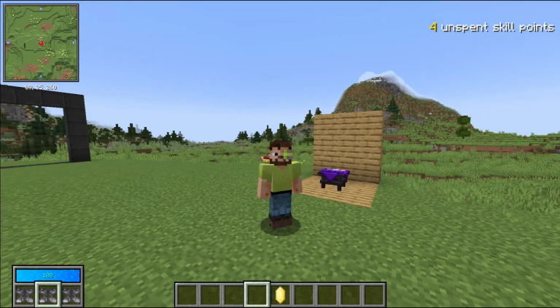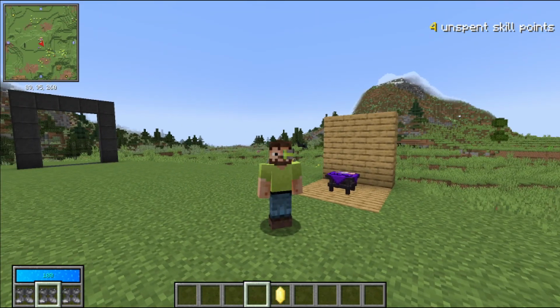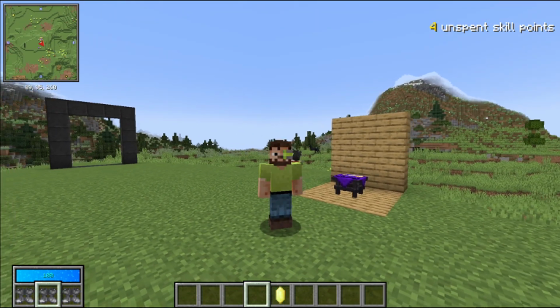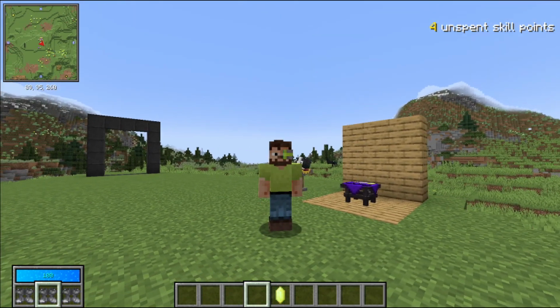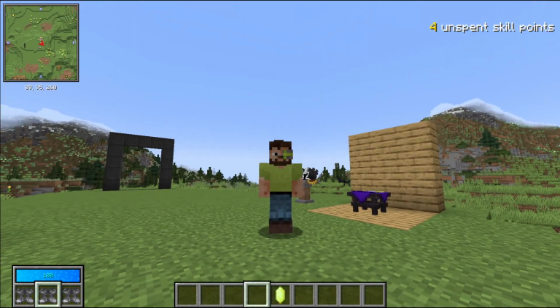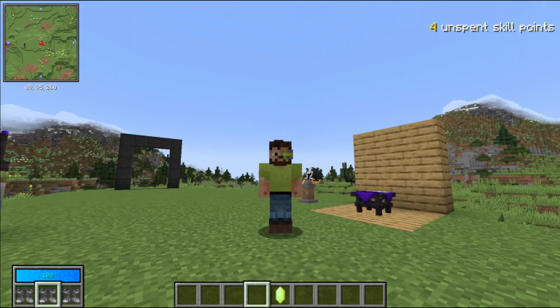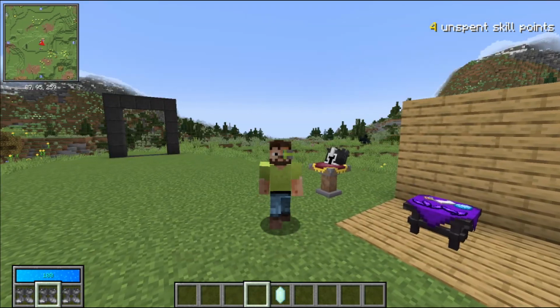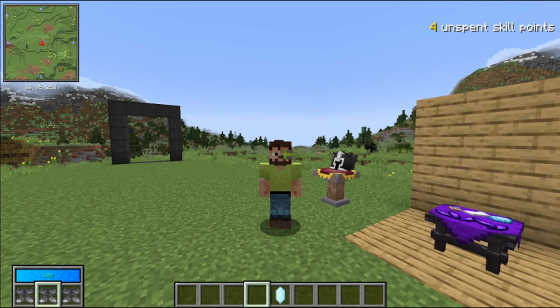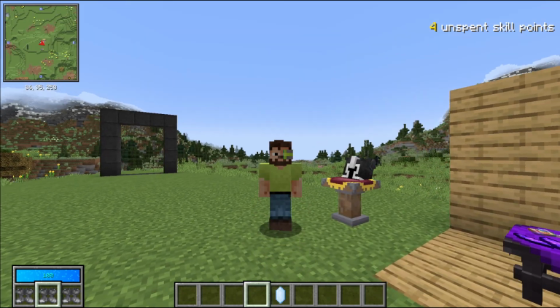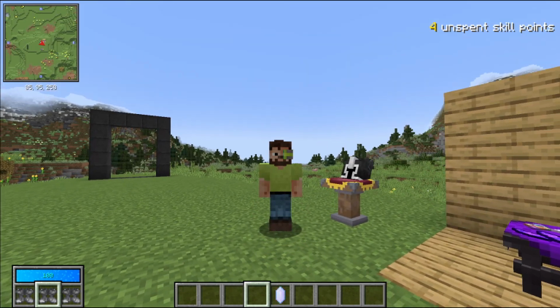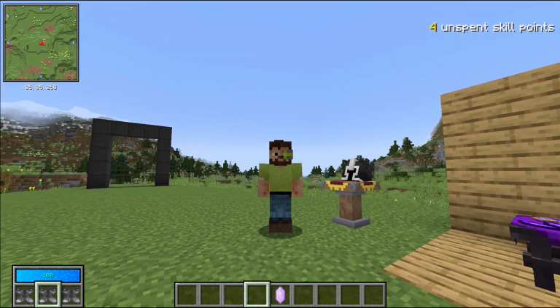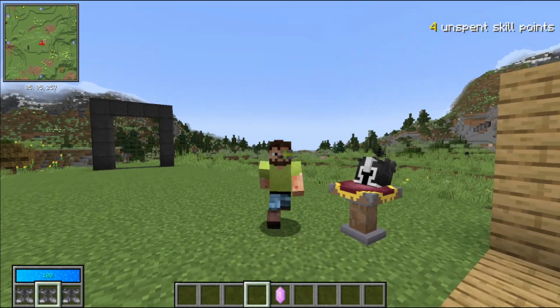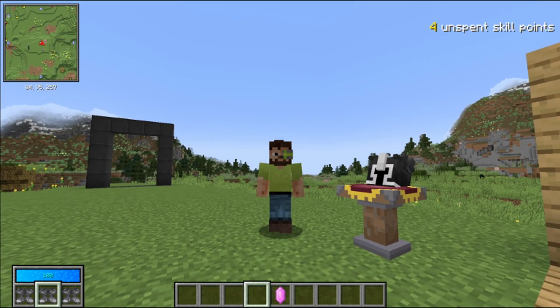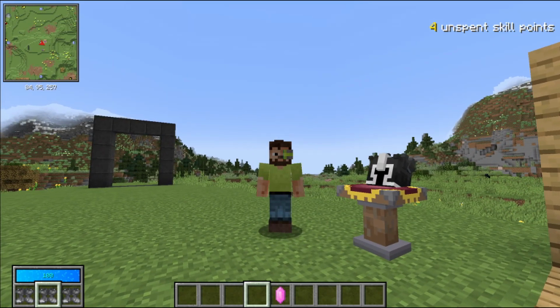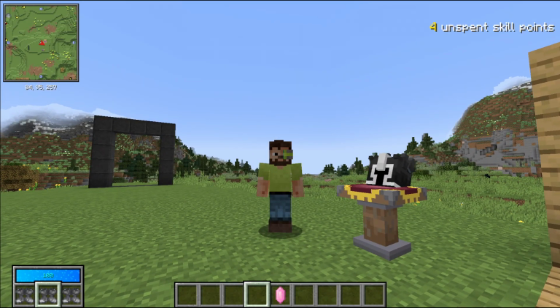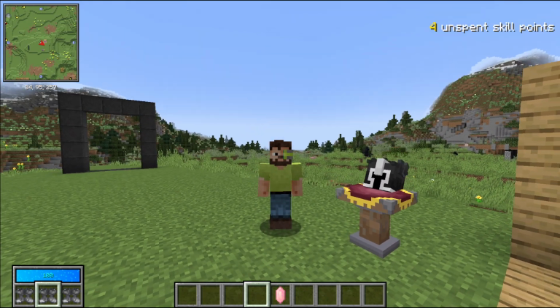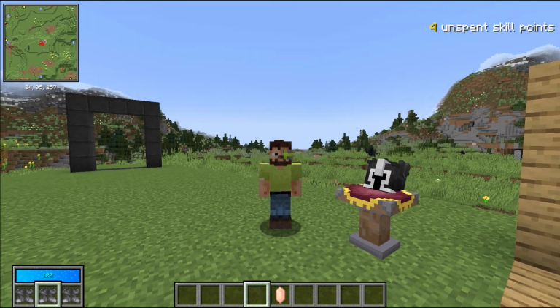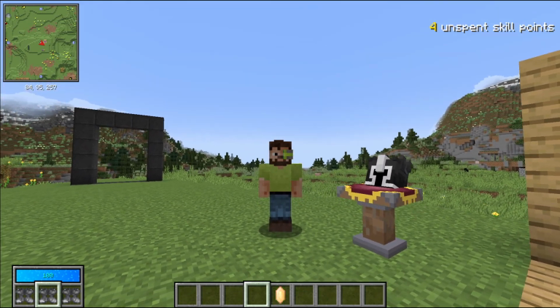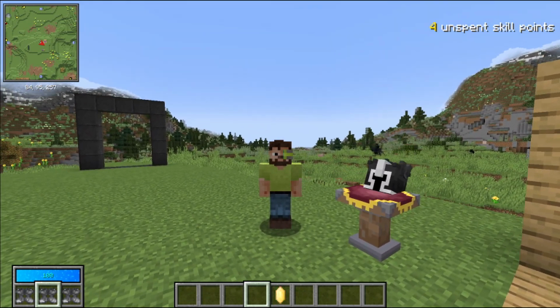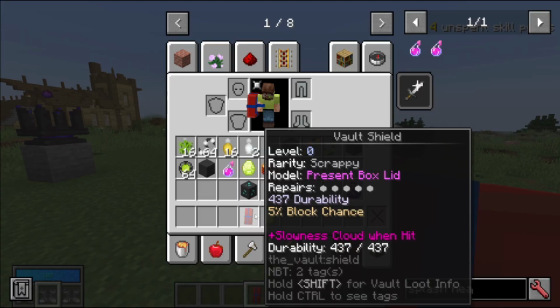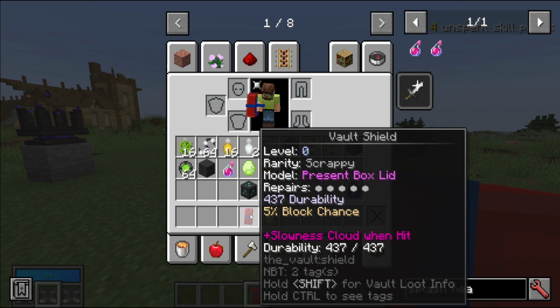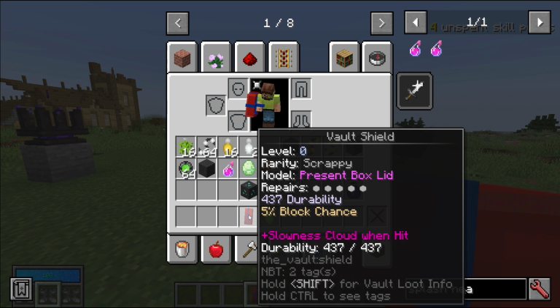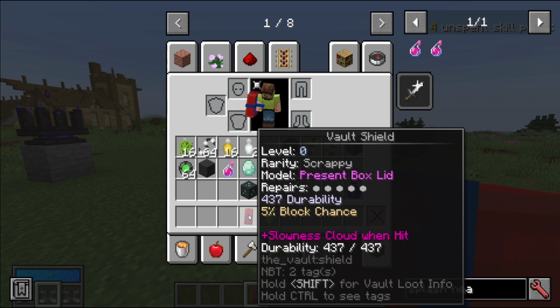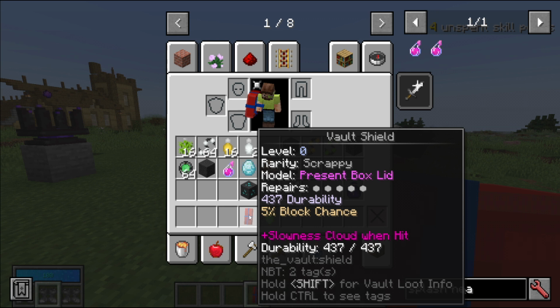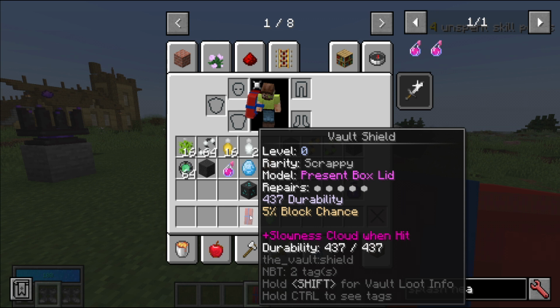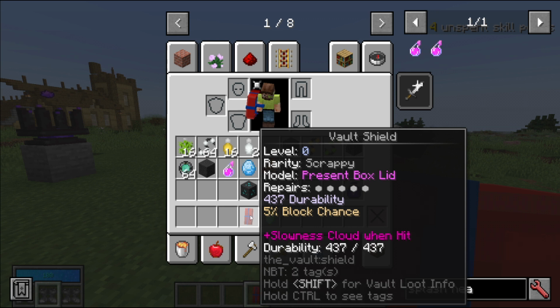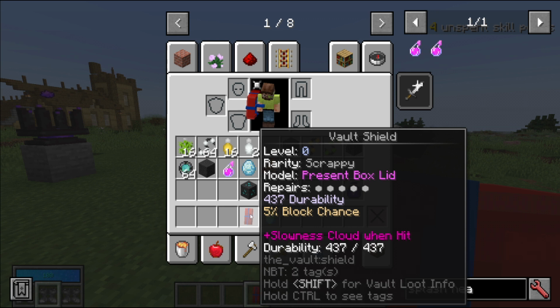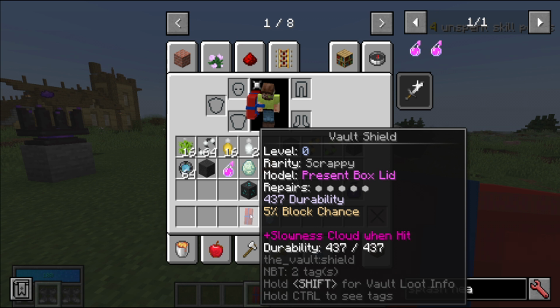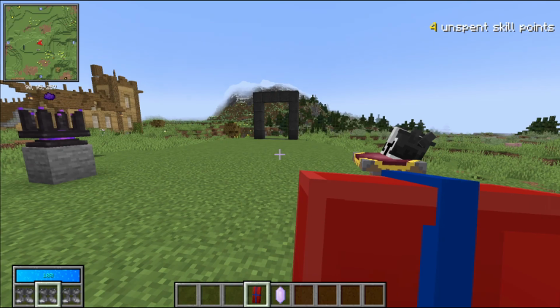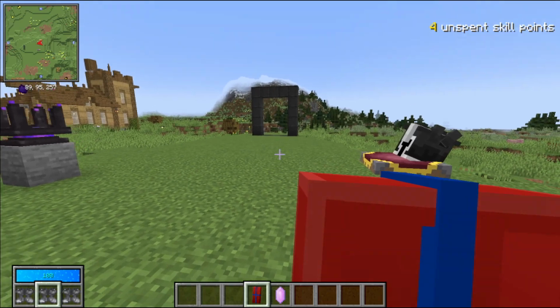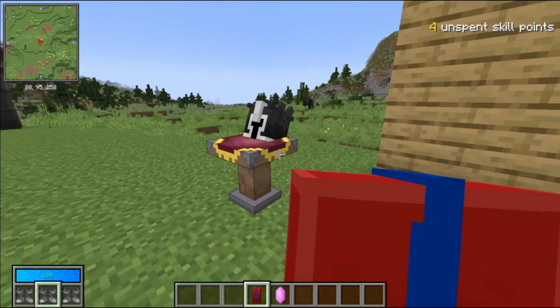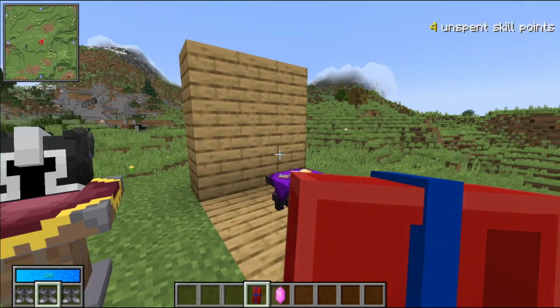The next nerf we did was to shields. We lowered their base durability, their modified durability, and their health scaling. Honestly, it's not that big of a deal — it just makes the shields a little bit less OP.